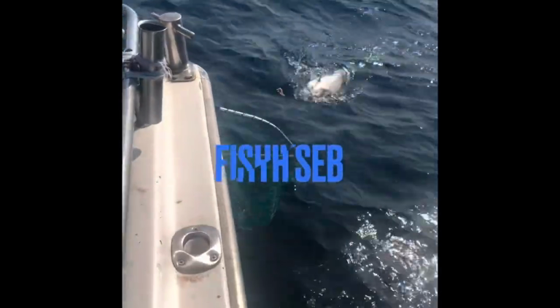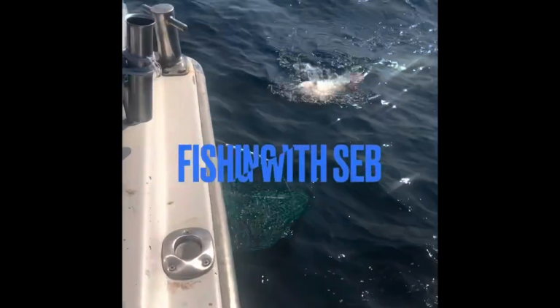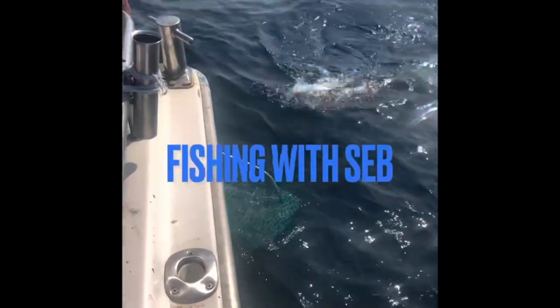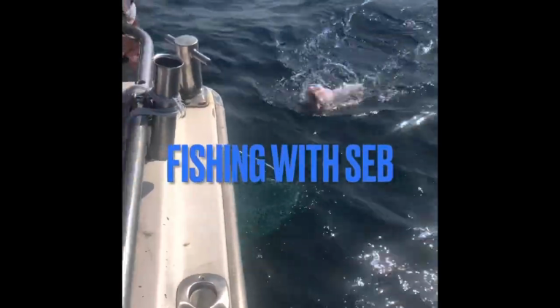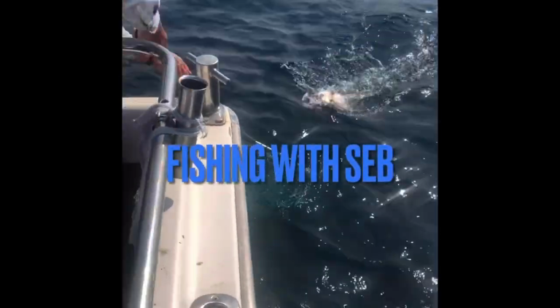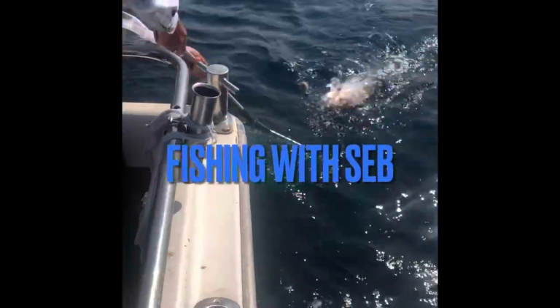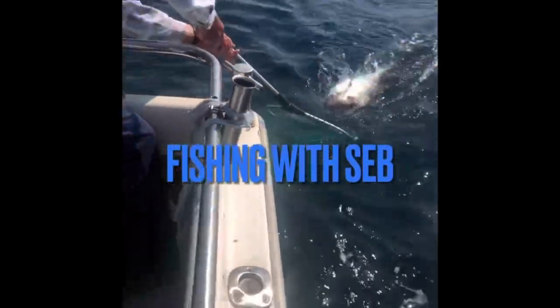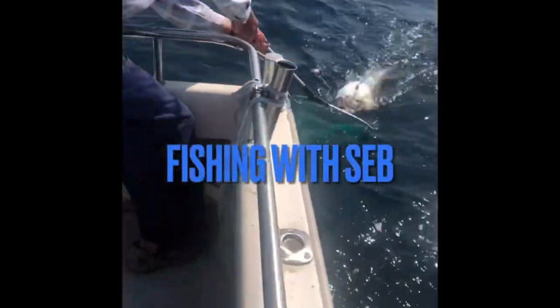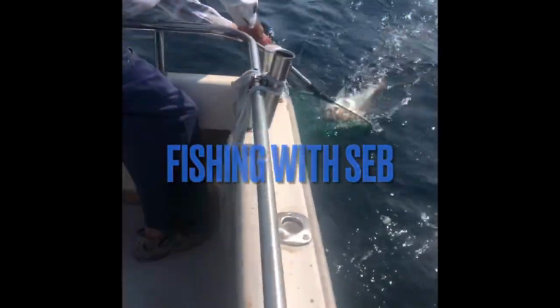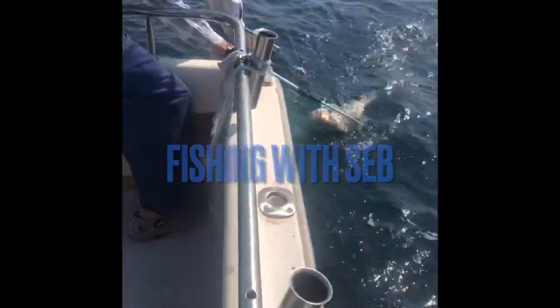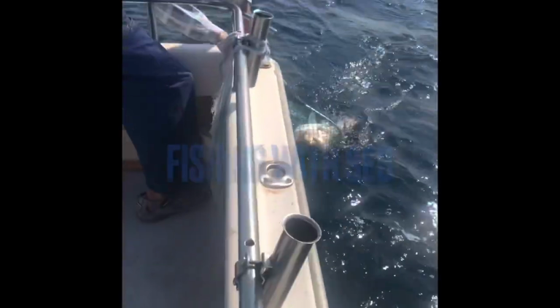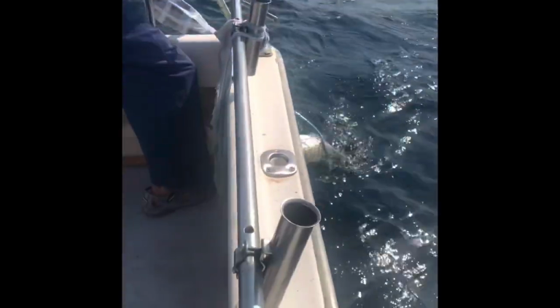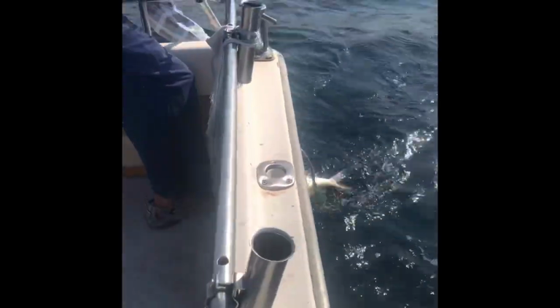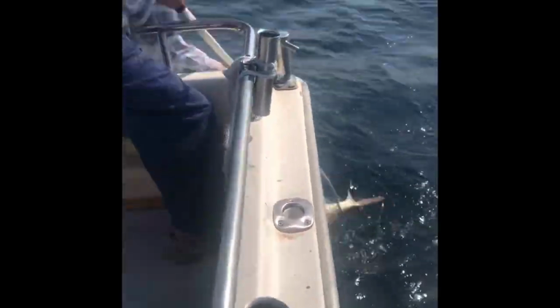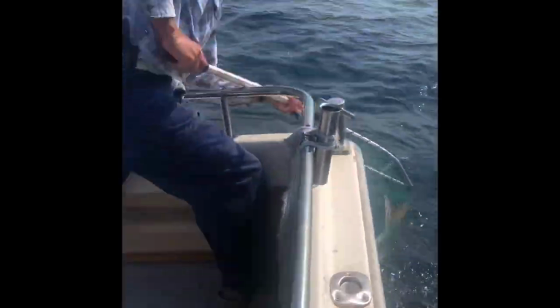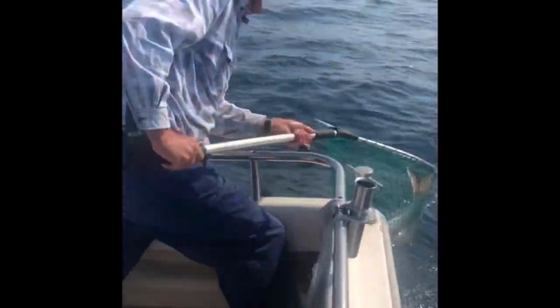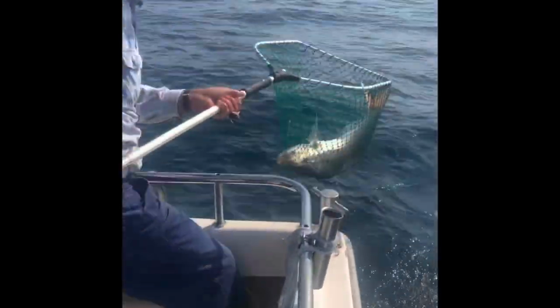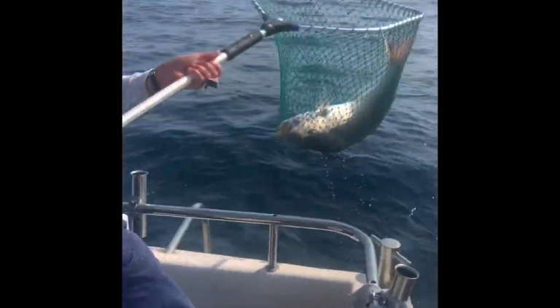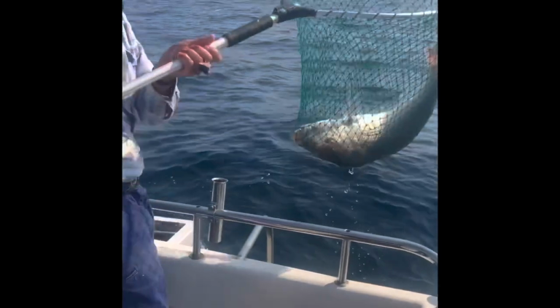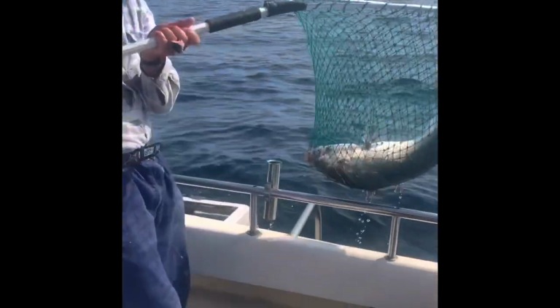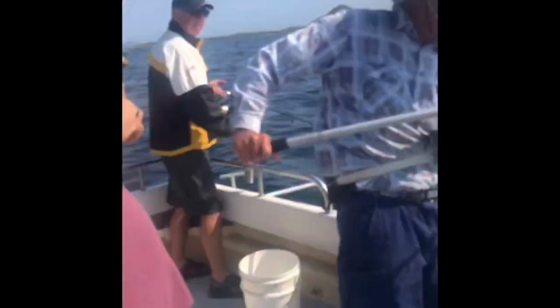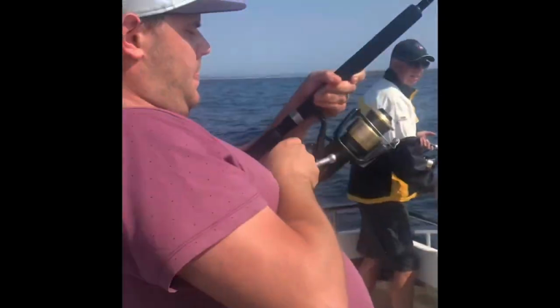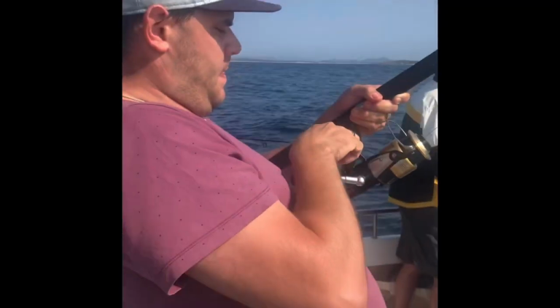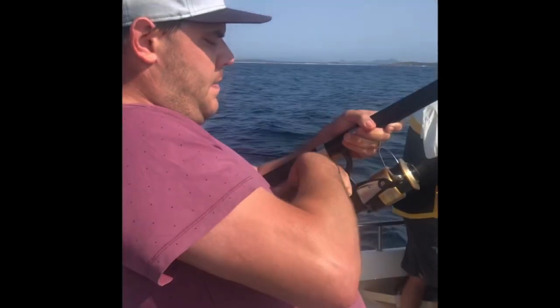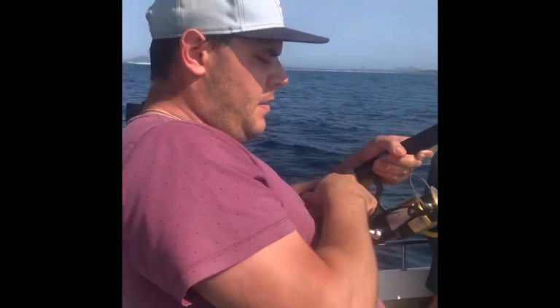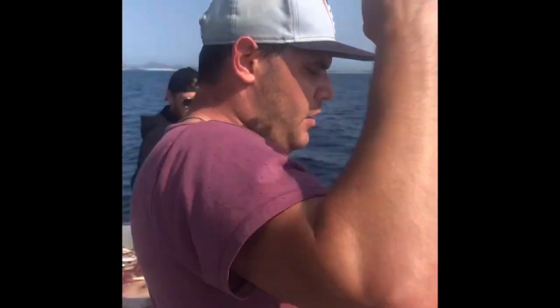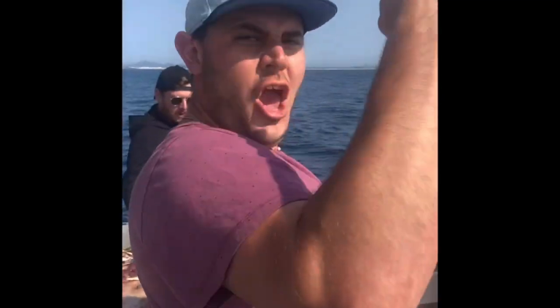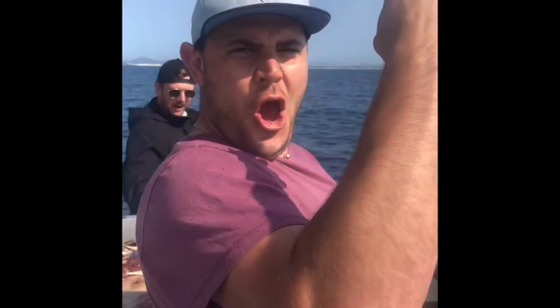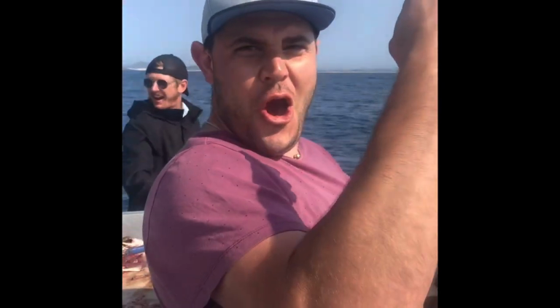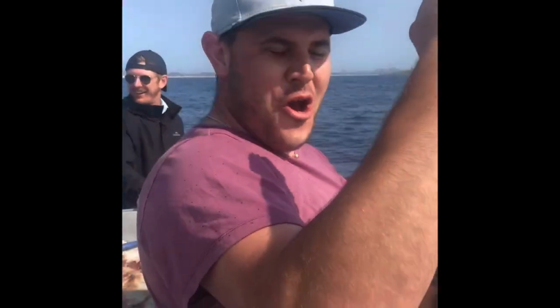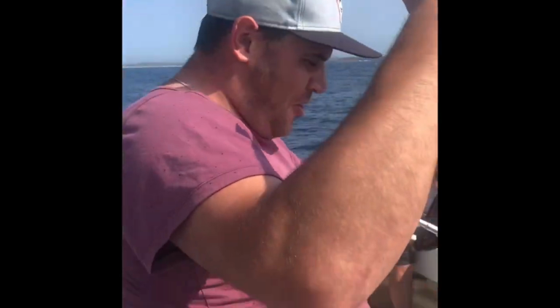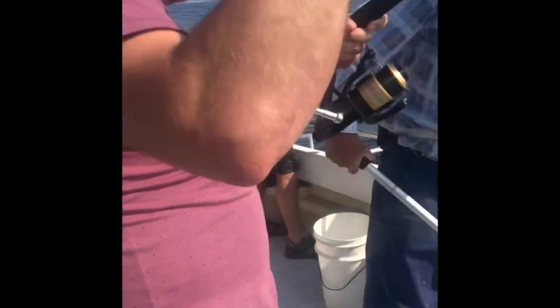Step back, keep going. Wow. Leave a message, I'm out fishing.